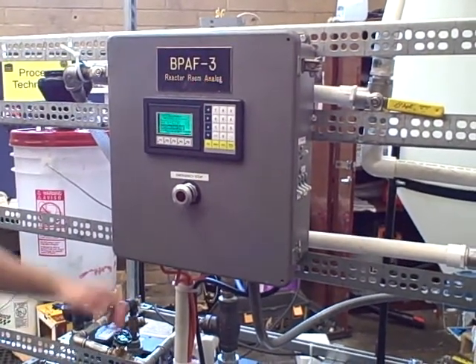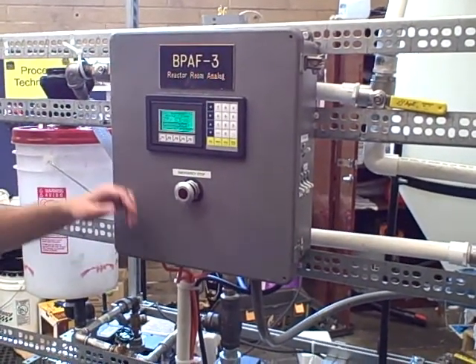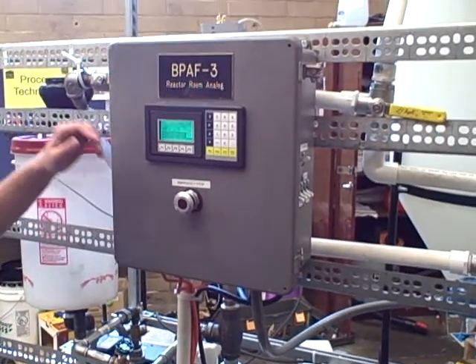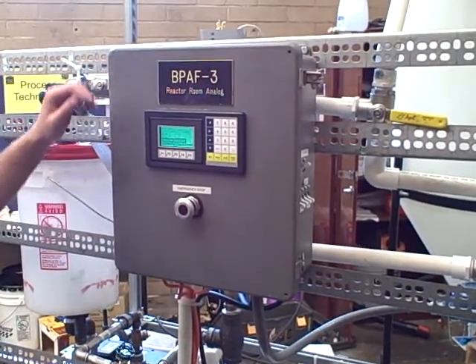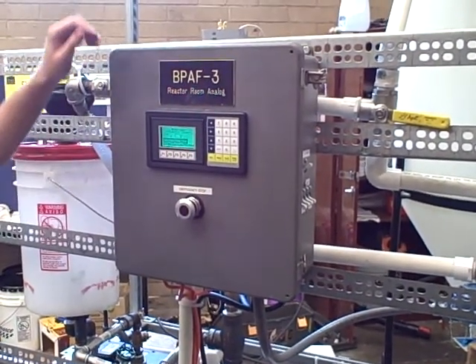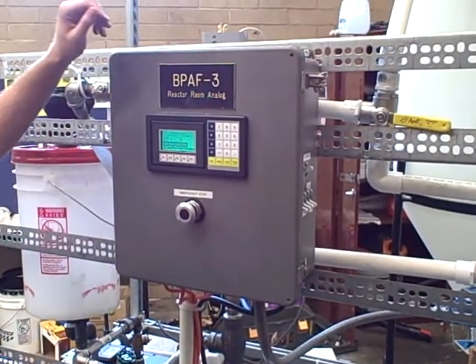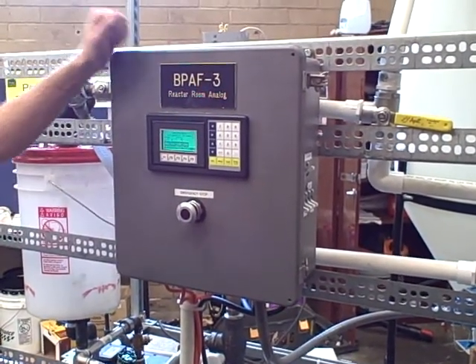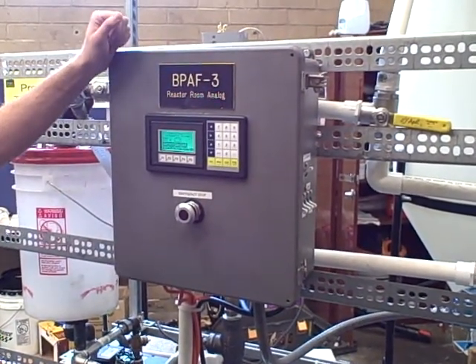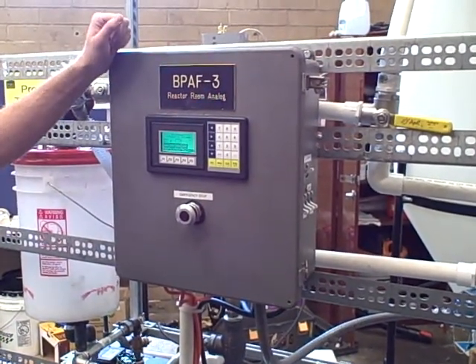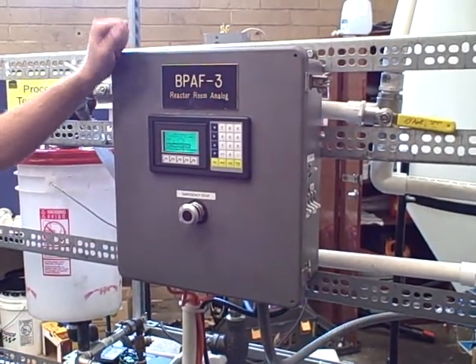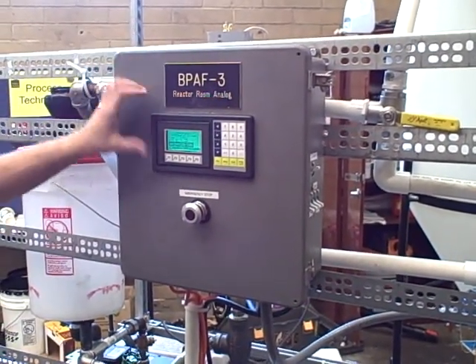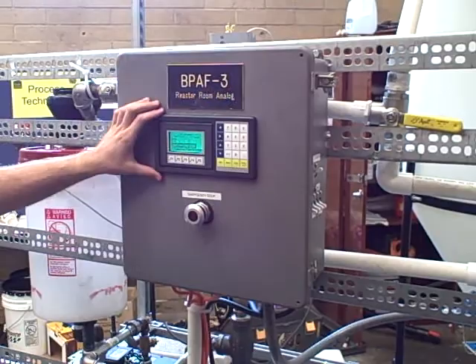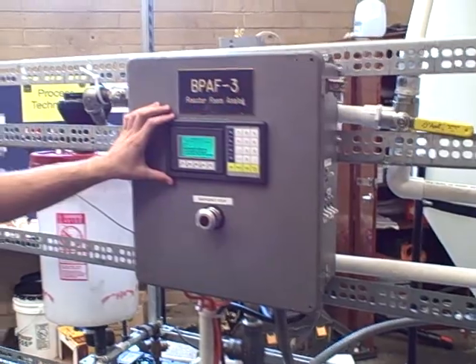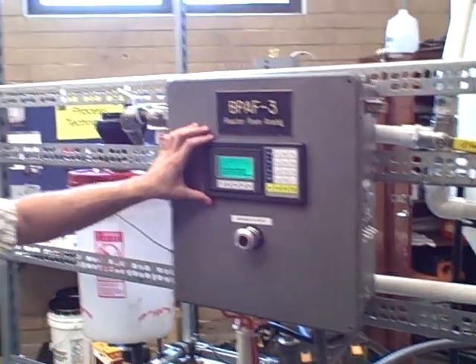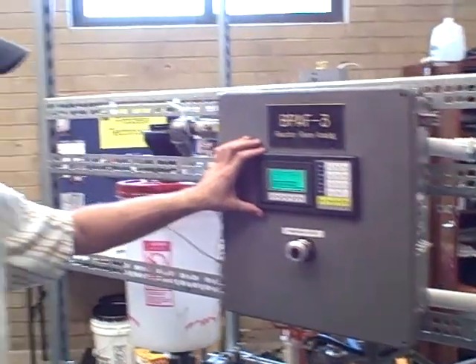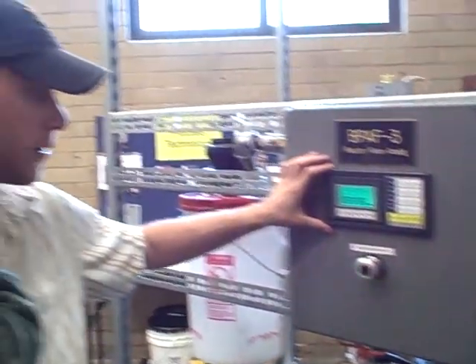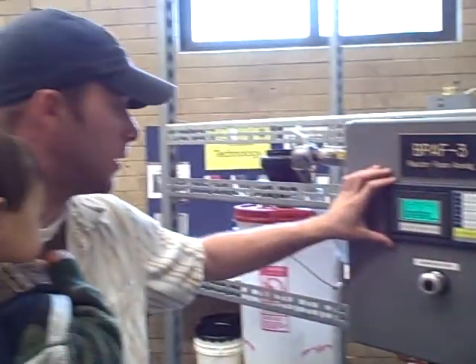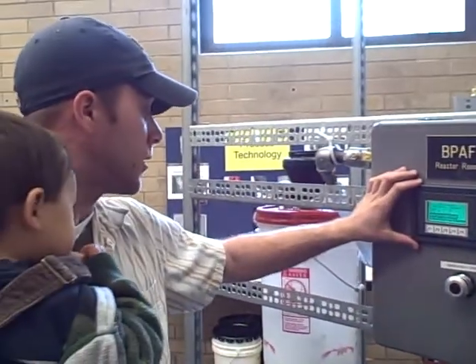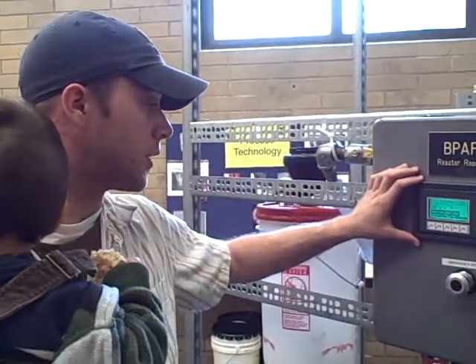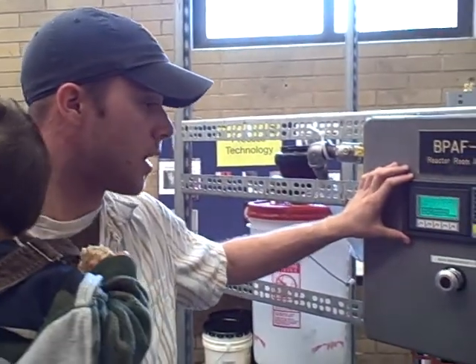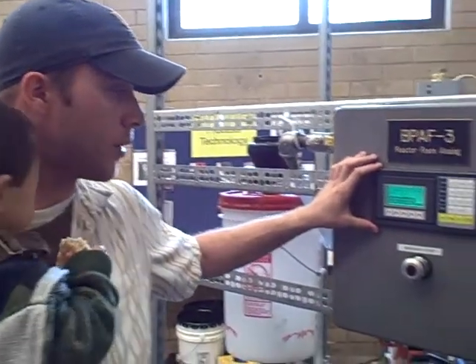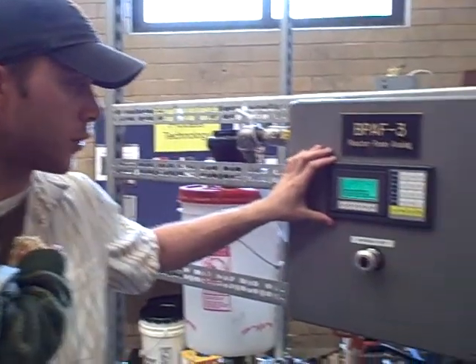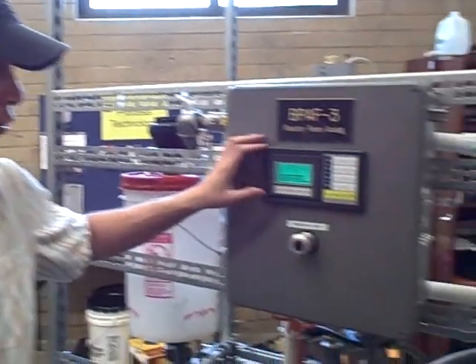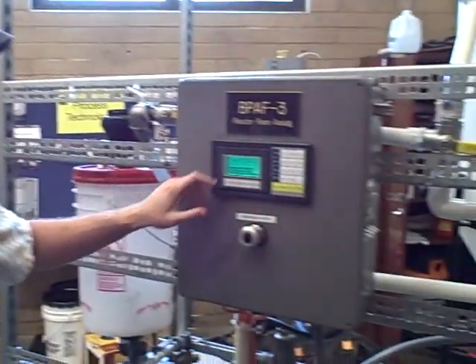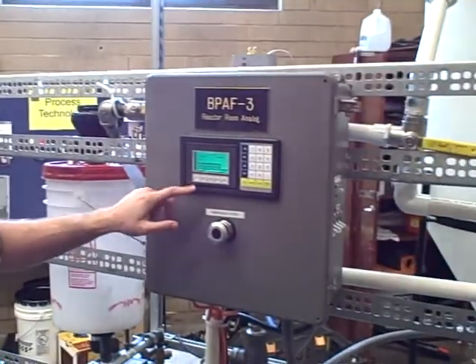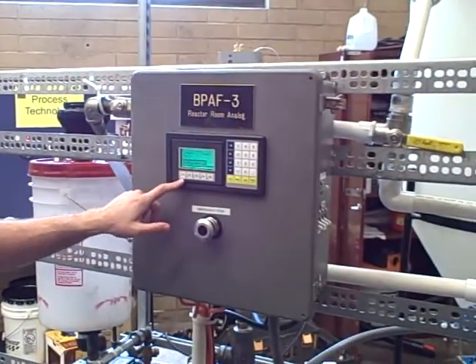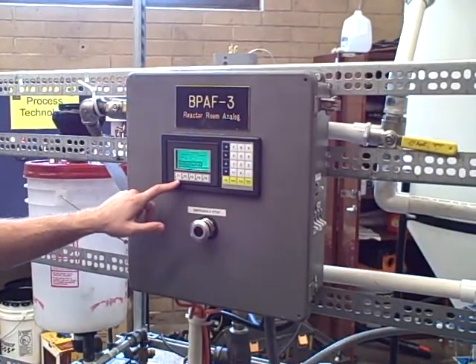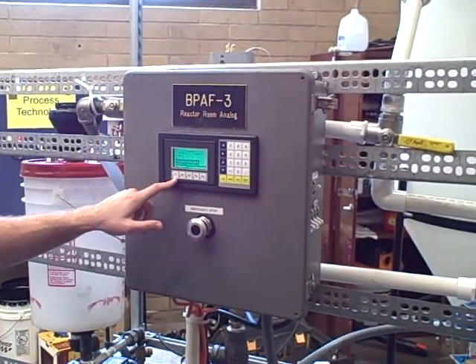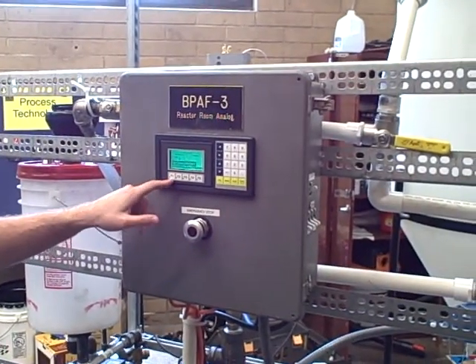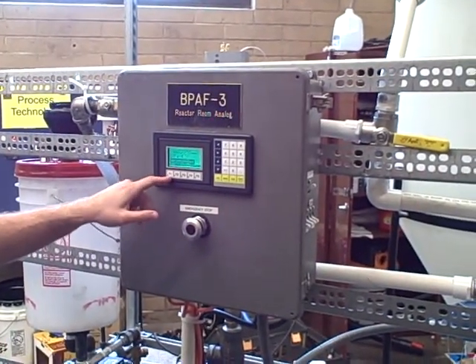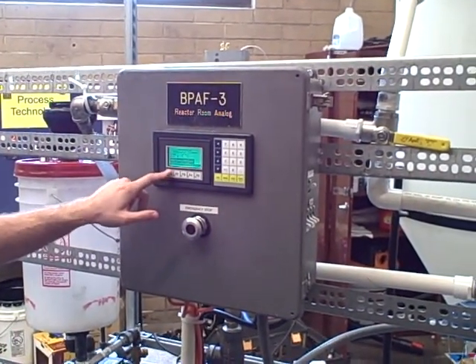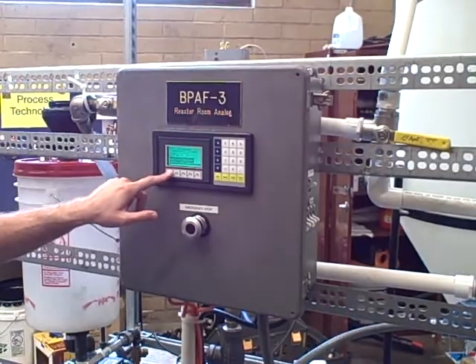This is a biodiesel project. We have a nice little HMI screen here that the operator can control everything off one button, which is start.